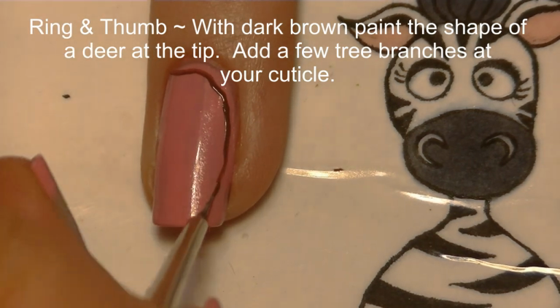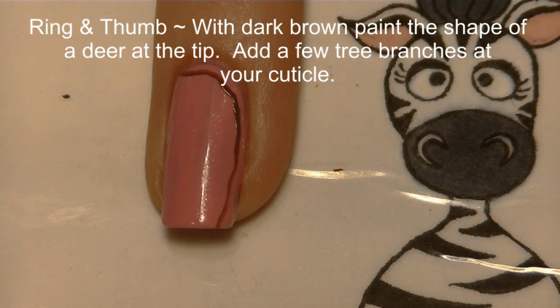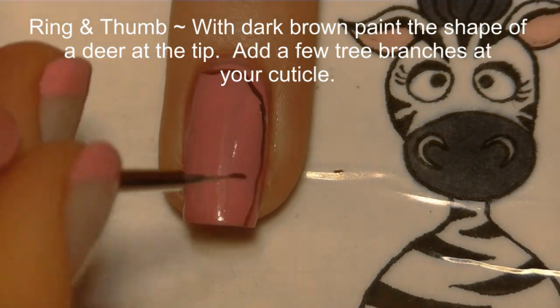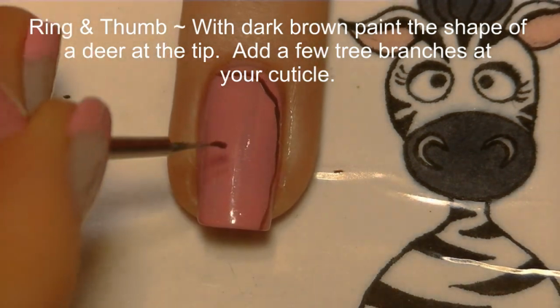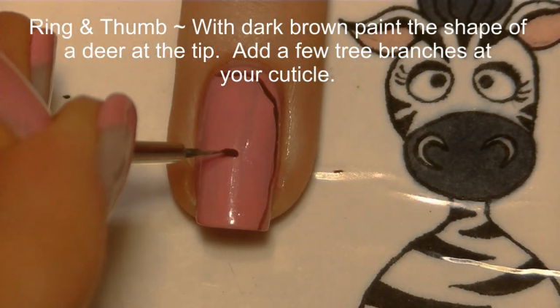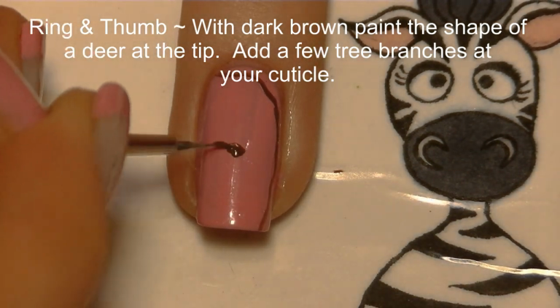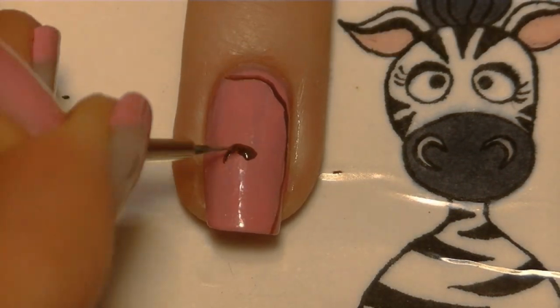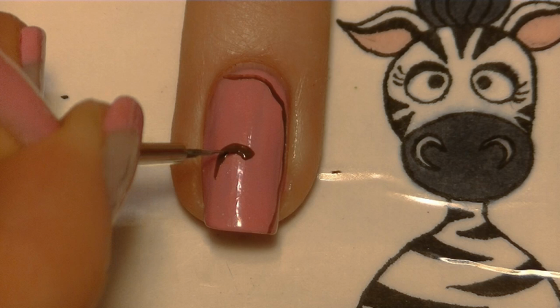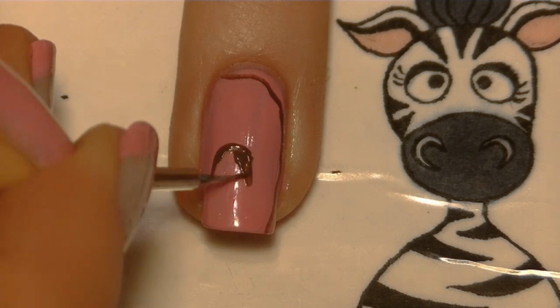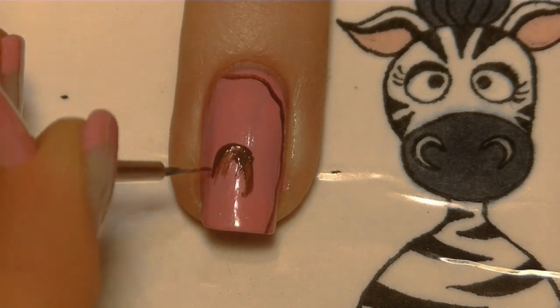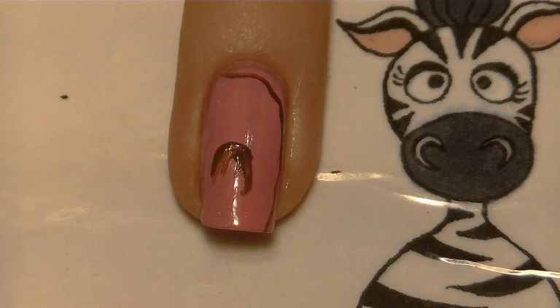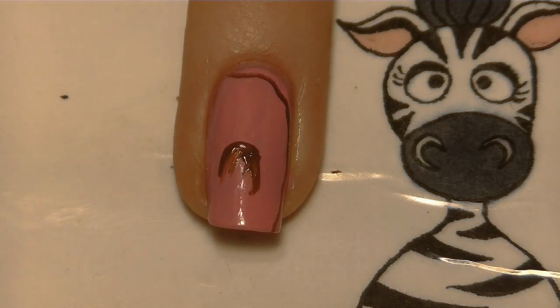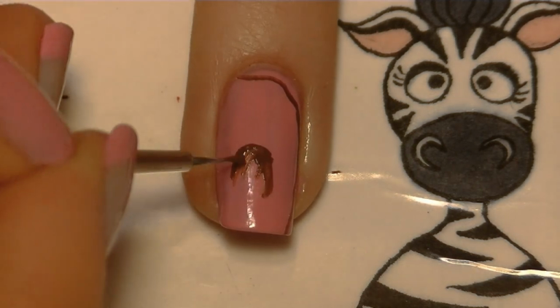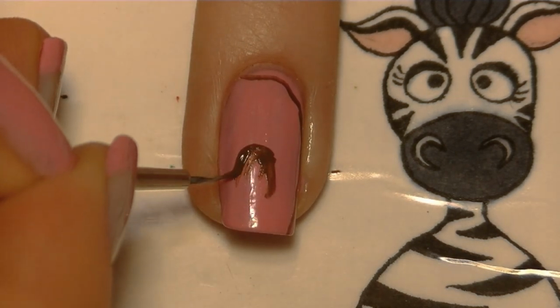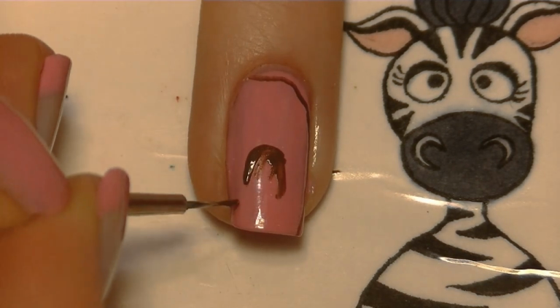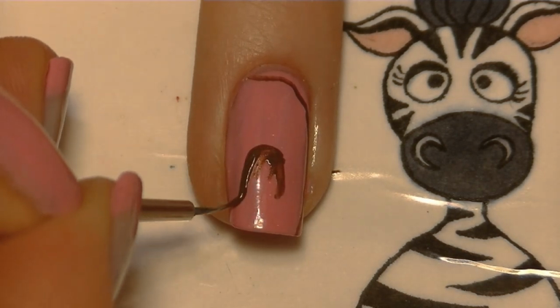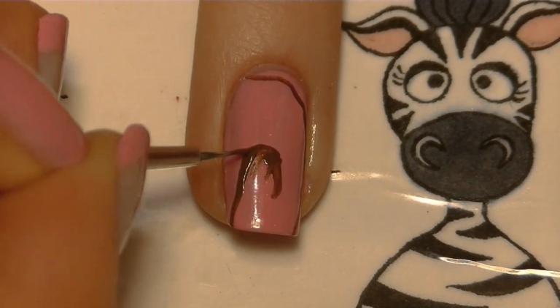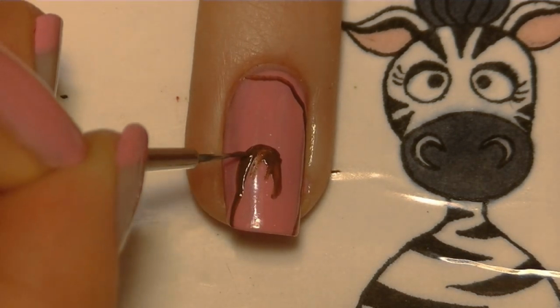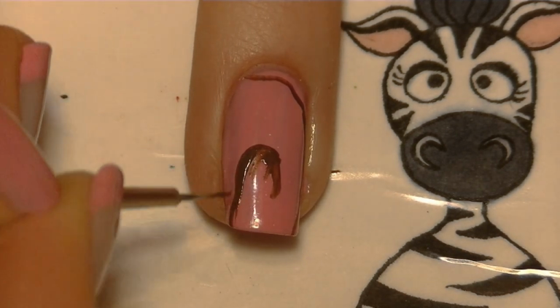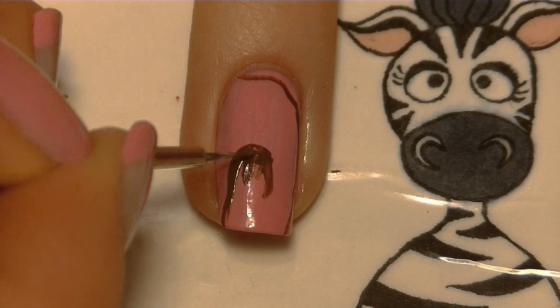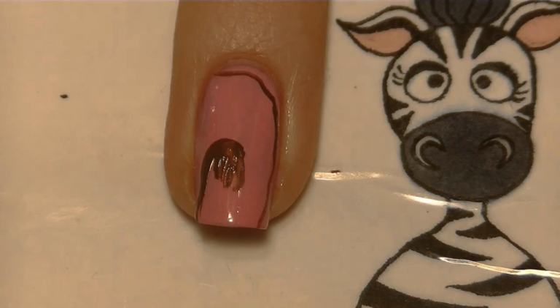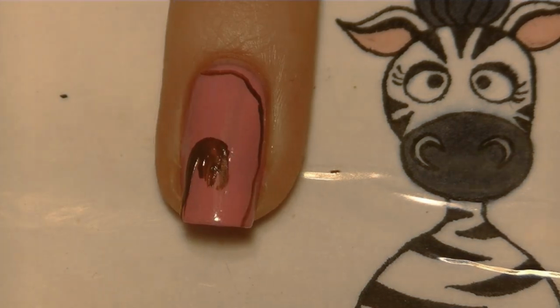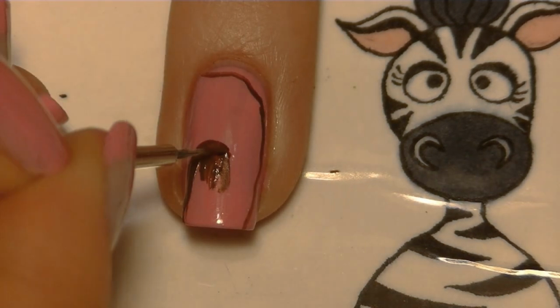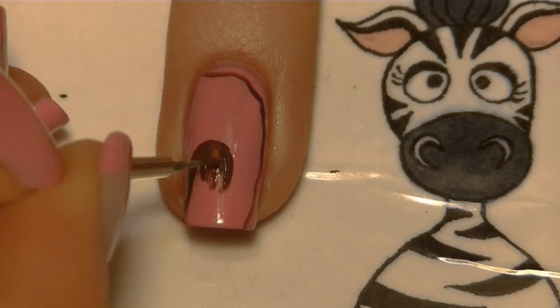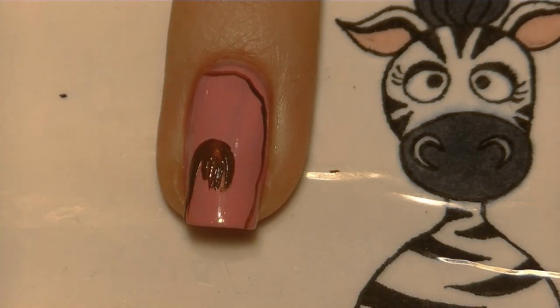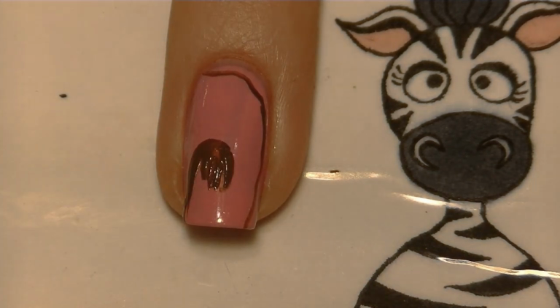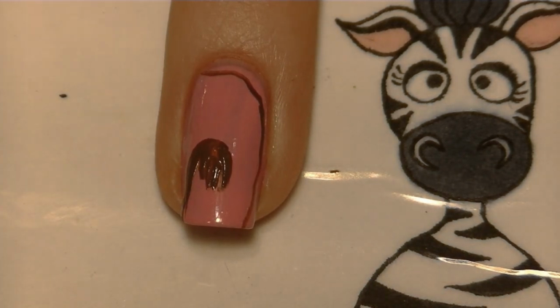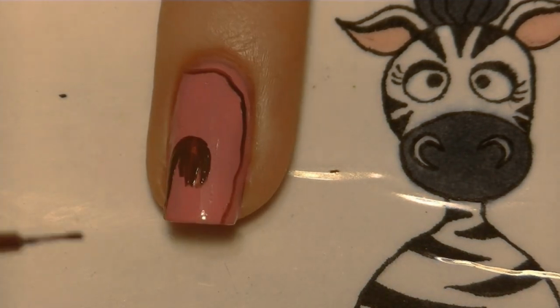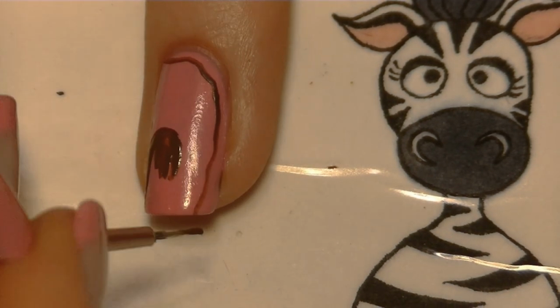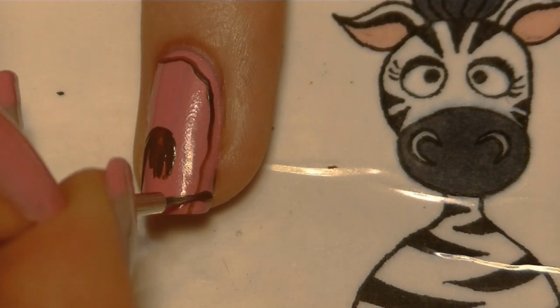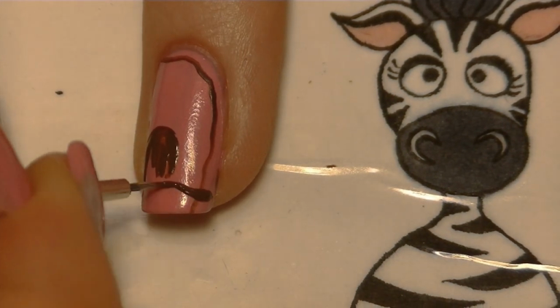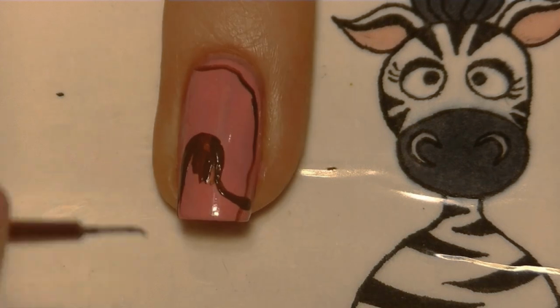On your ring and thumbnail with dark brown, we're going to start by painting a line going across just from one corner down through the other corner — this is going to be a tree branch or trunk area. Then I'm going to be painting just the basic shape of my deer, starting with a